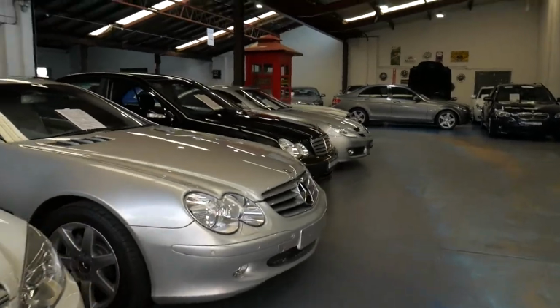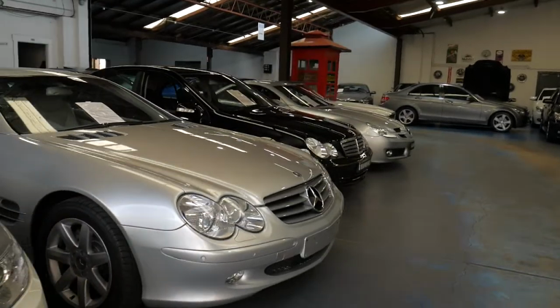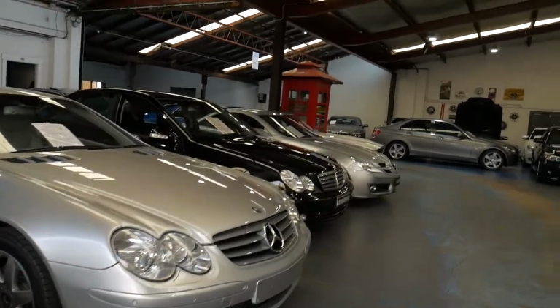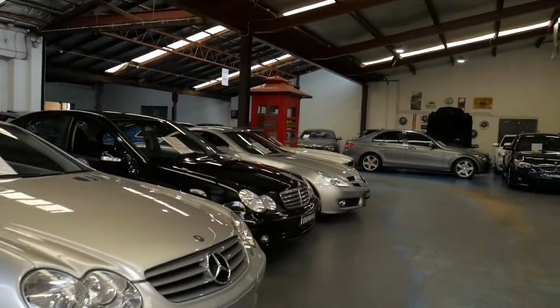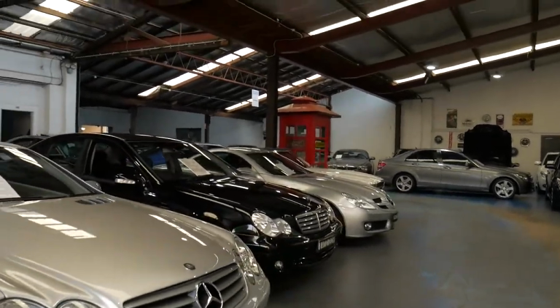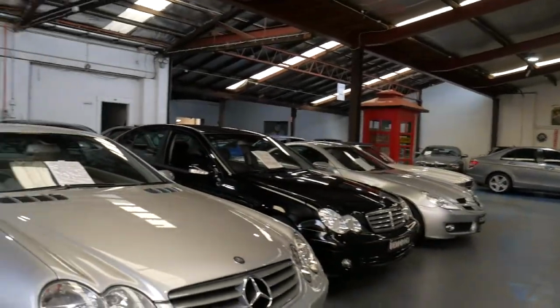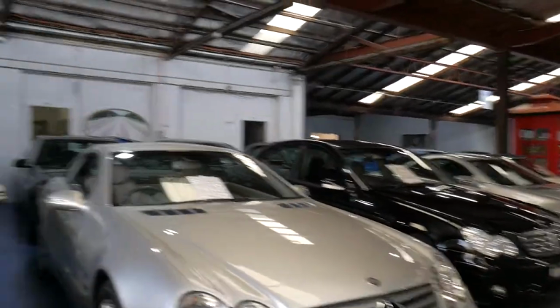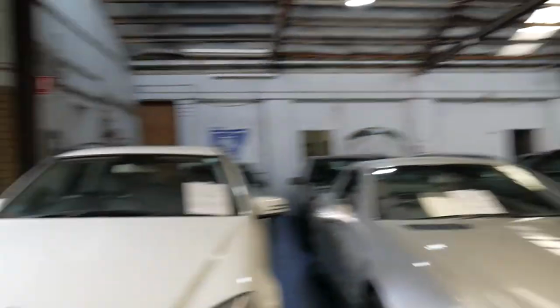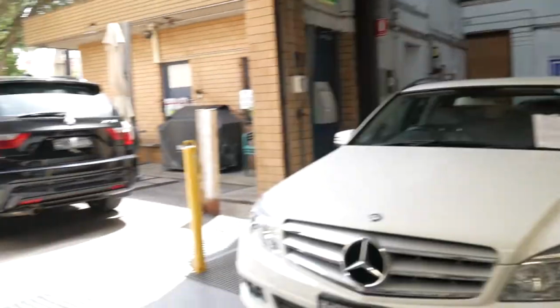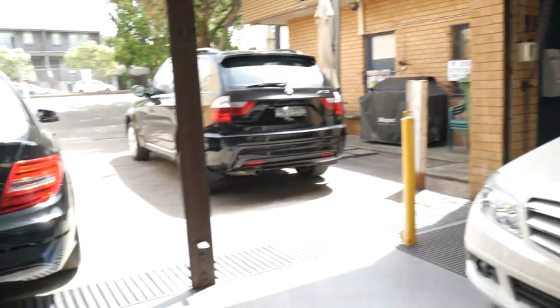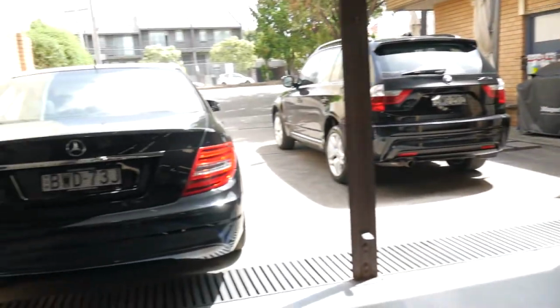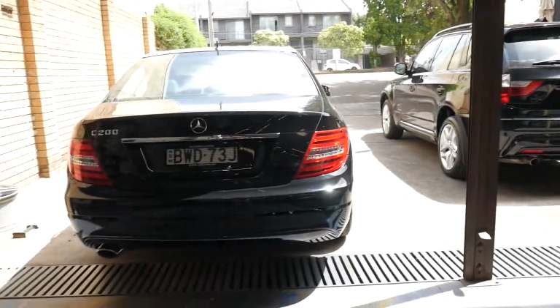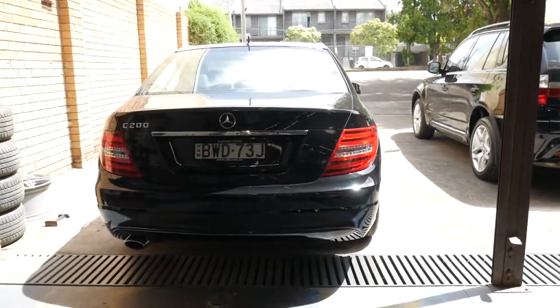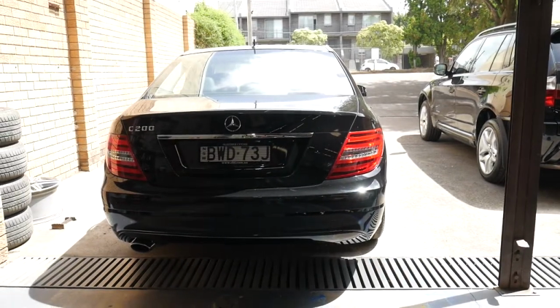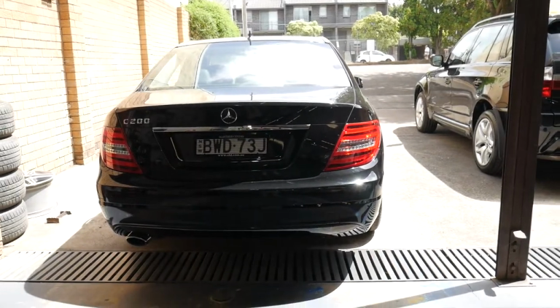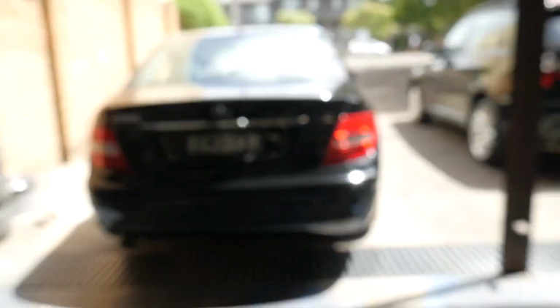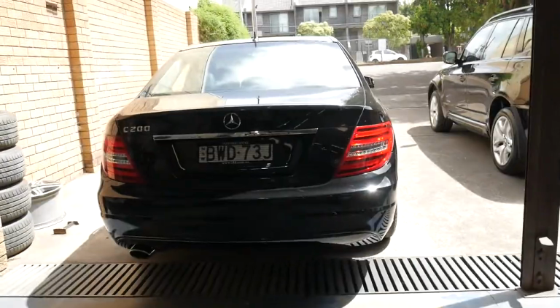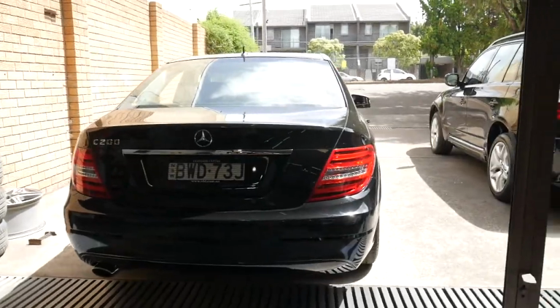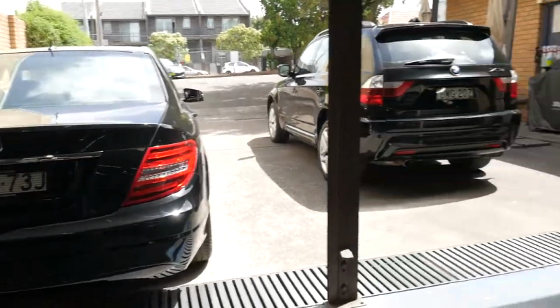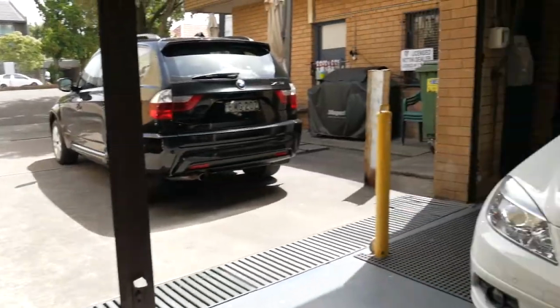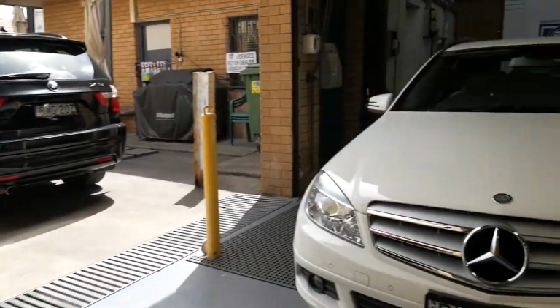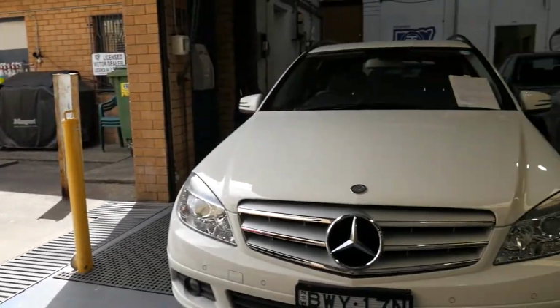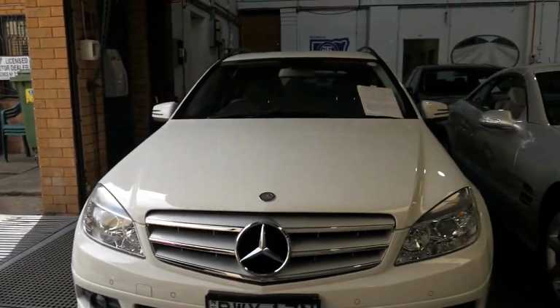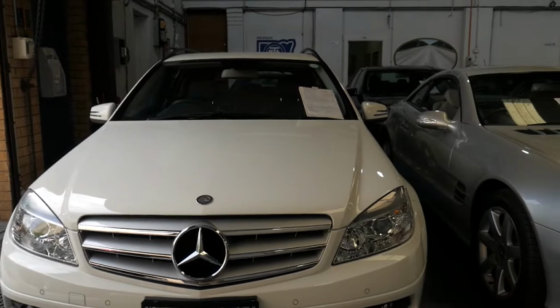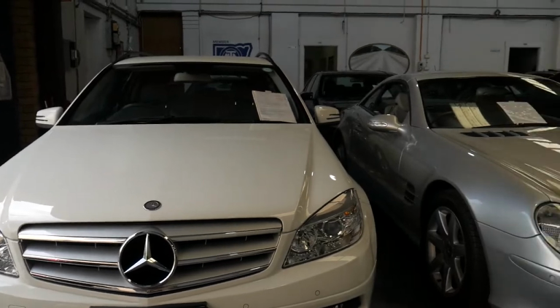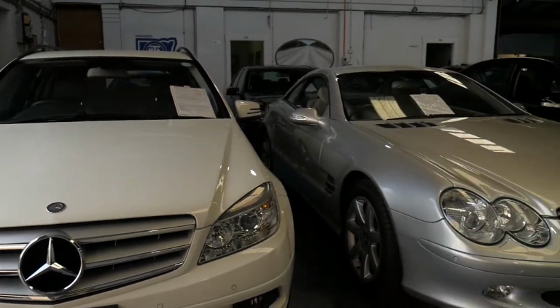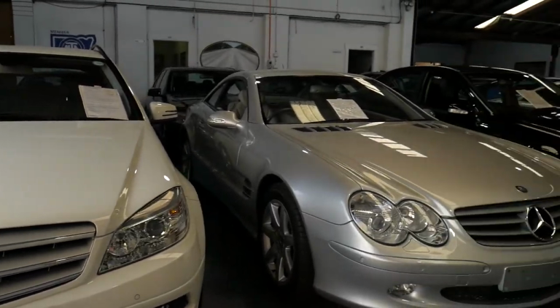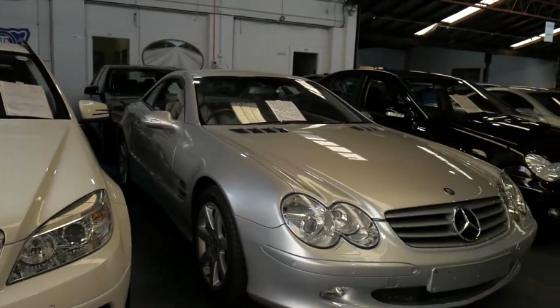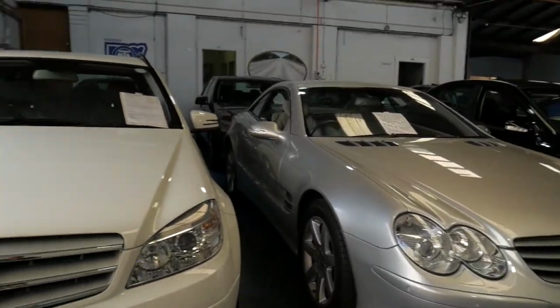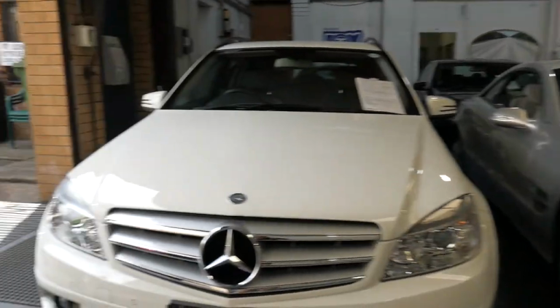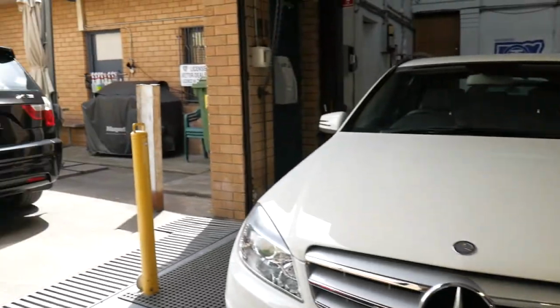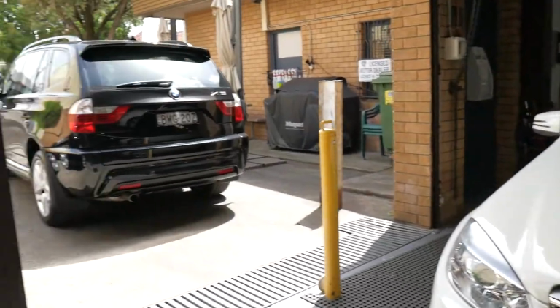We've been doing this since 1994, and really, really like their cars. They really do sell probably the most reliable, safest, and best cars that we see.